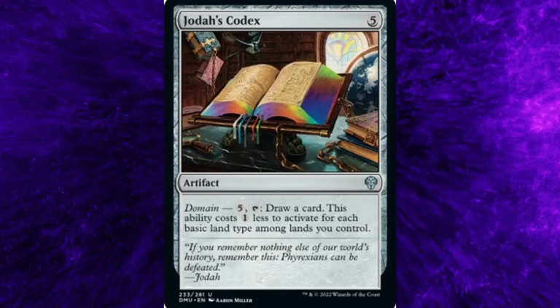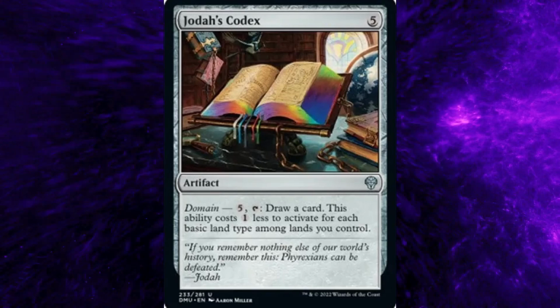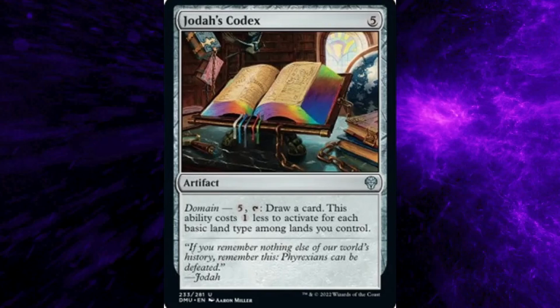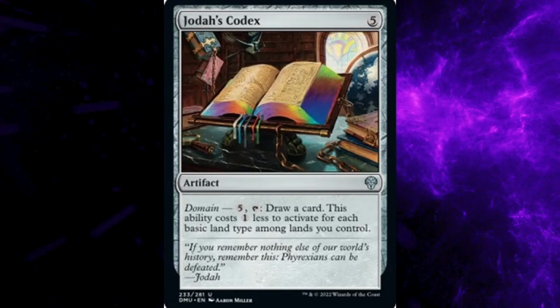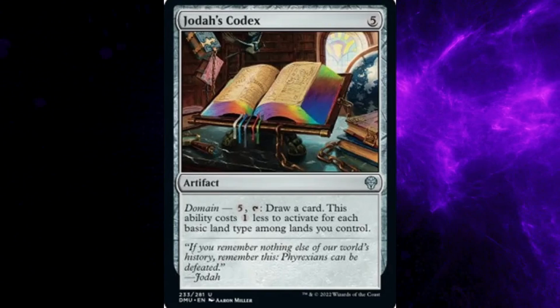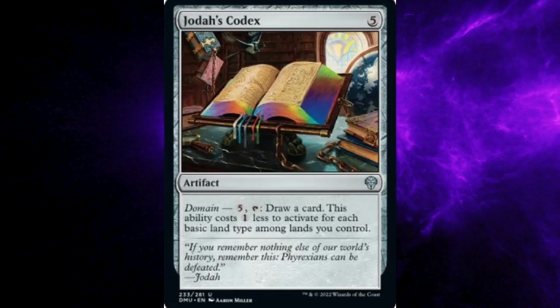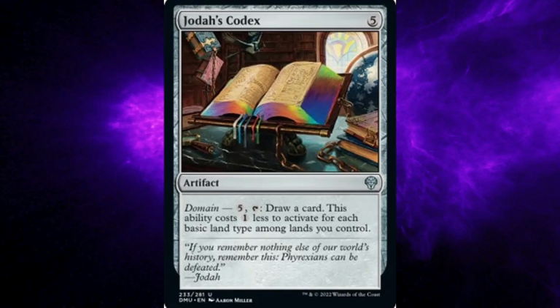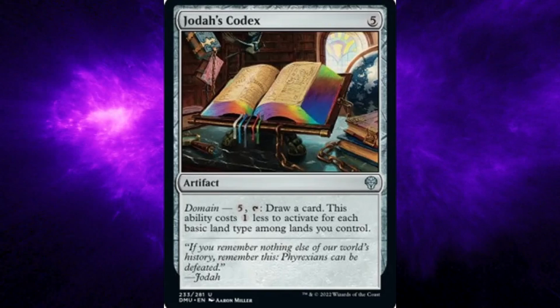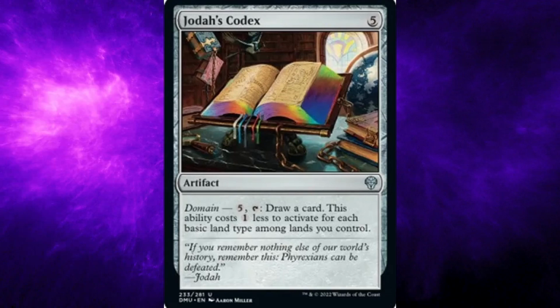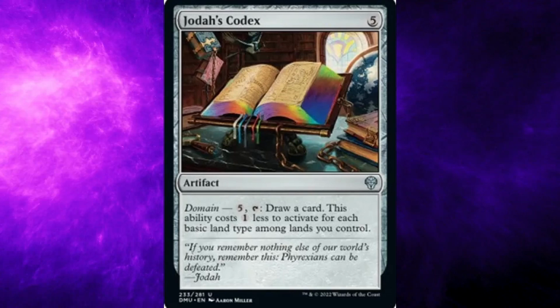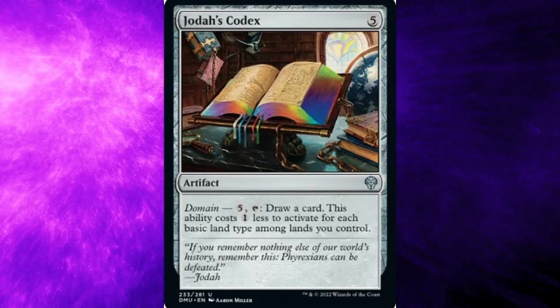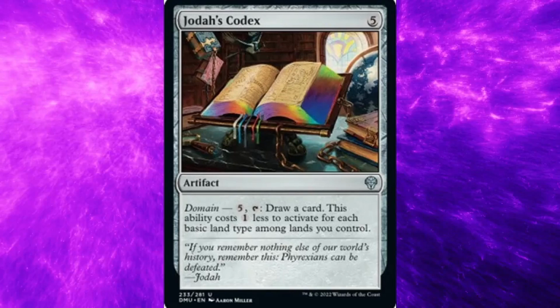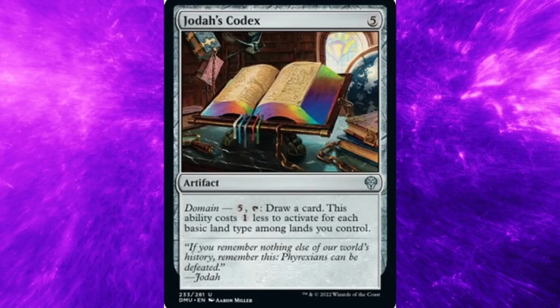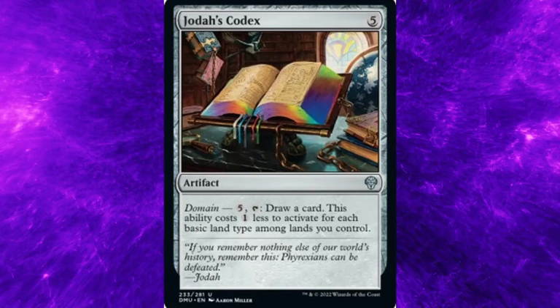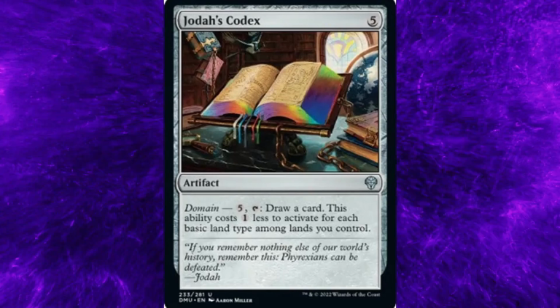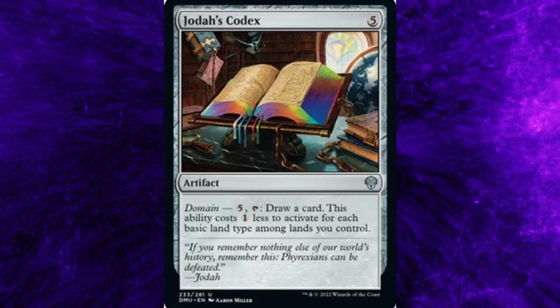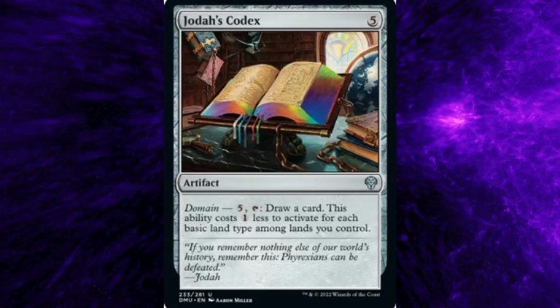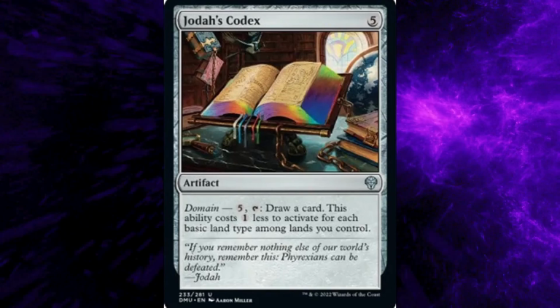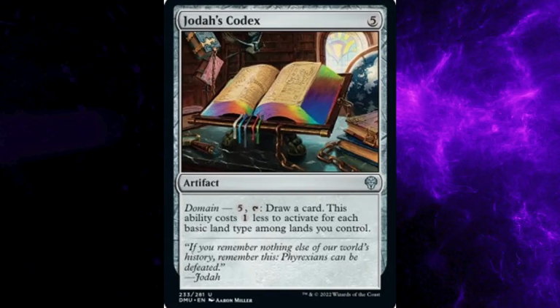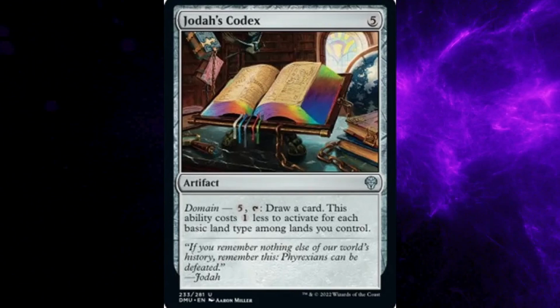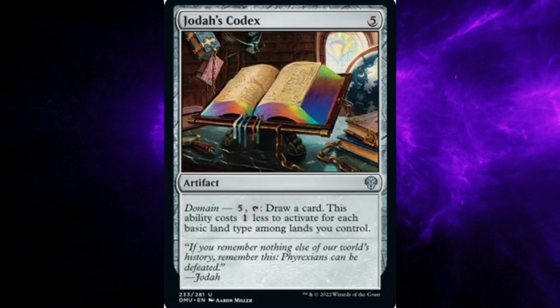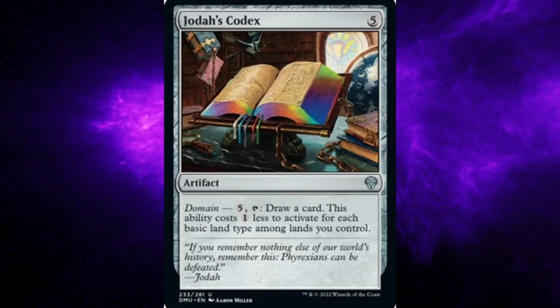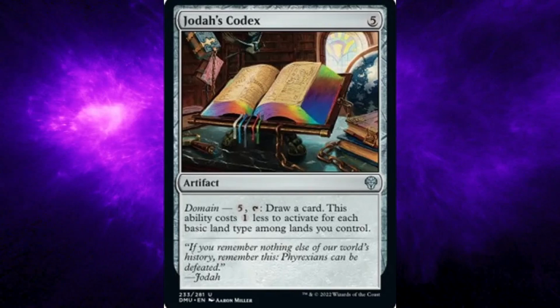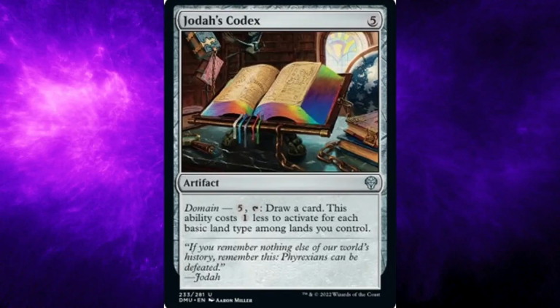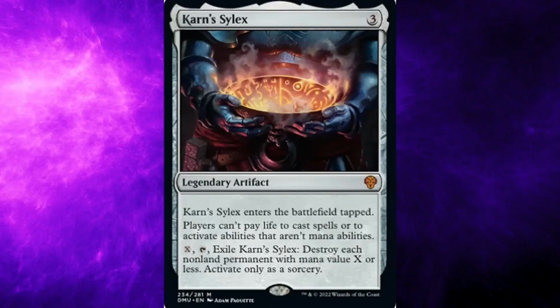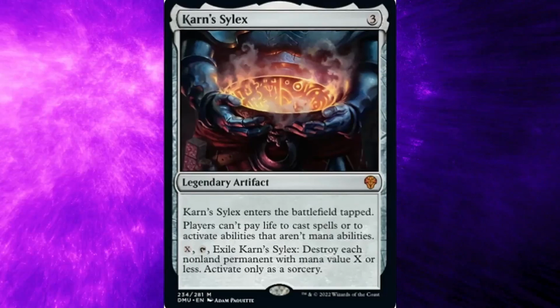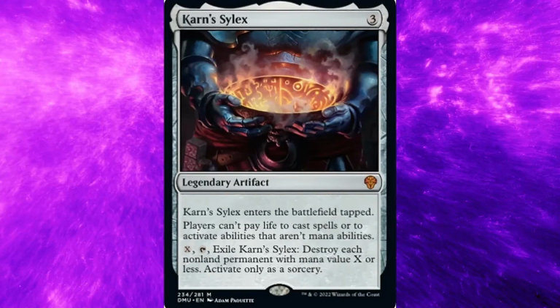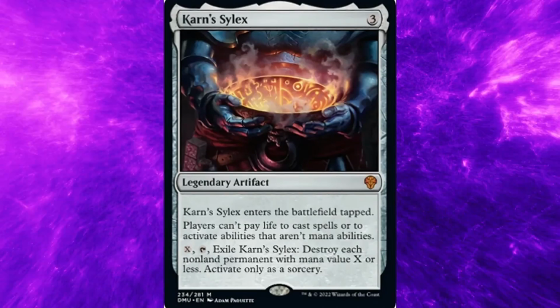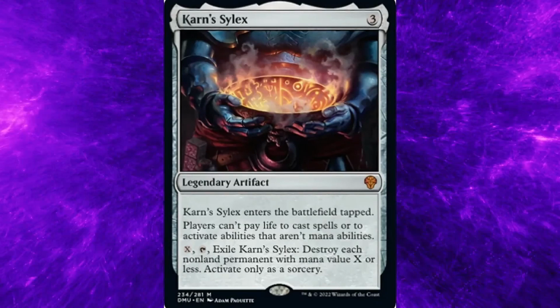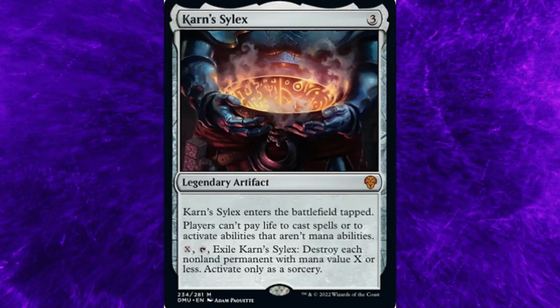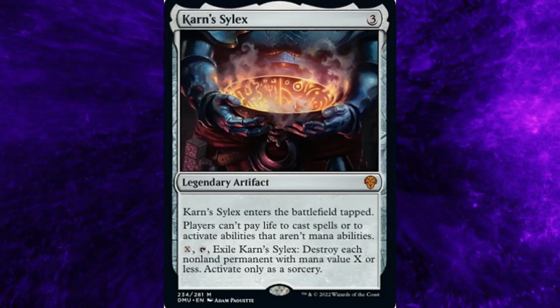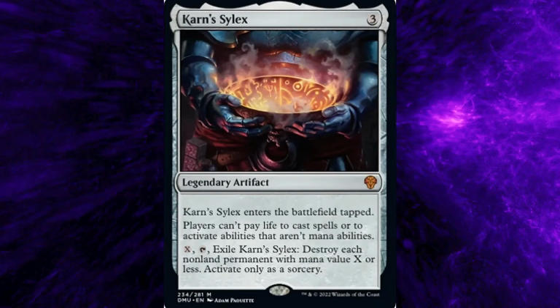Flavor text: If you remember nothing else of our world's history, remember this — Phyrexians can be defeated. — Jodah.